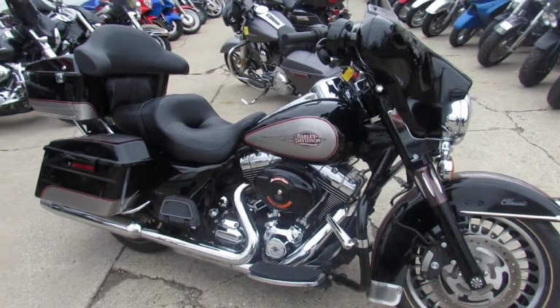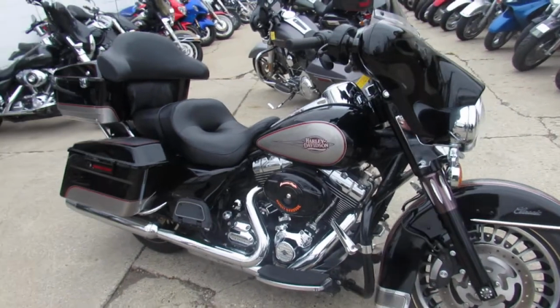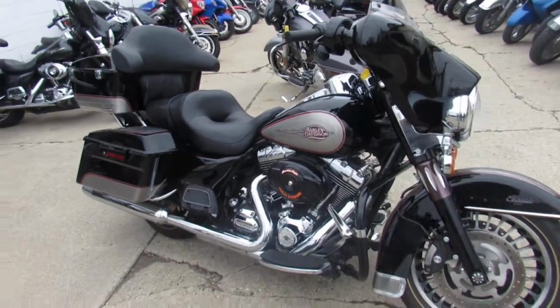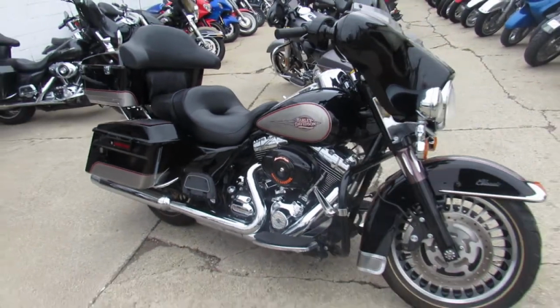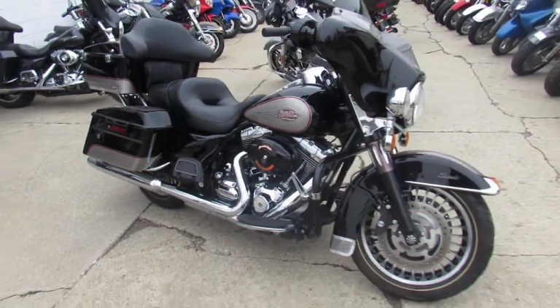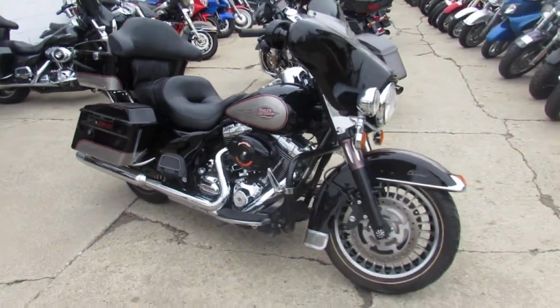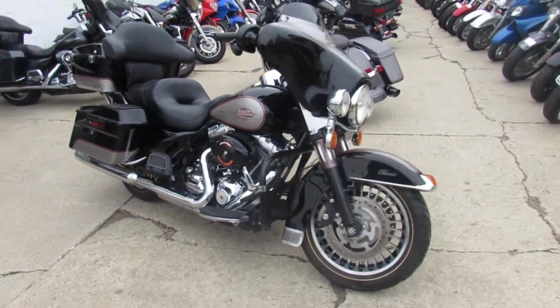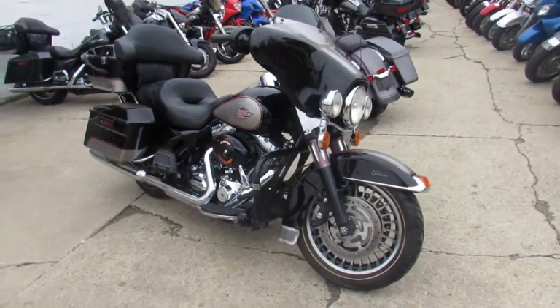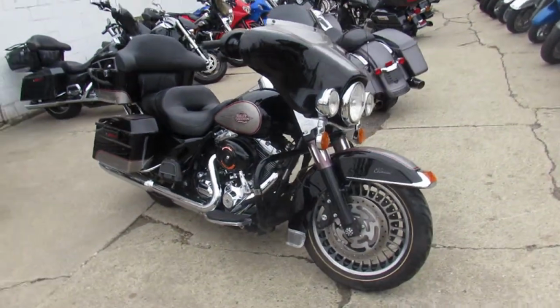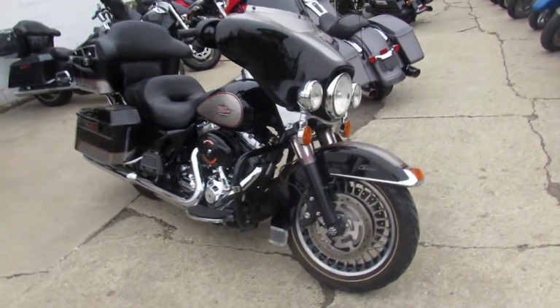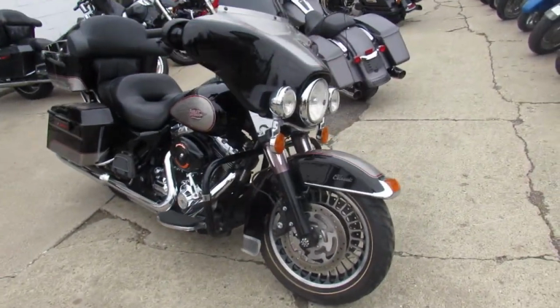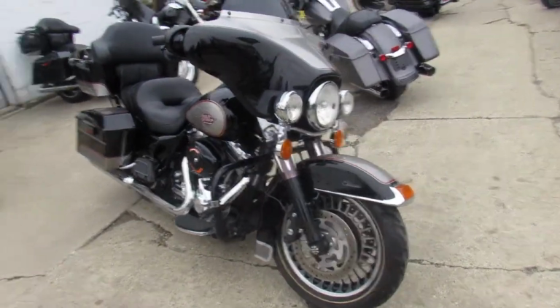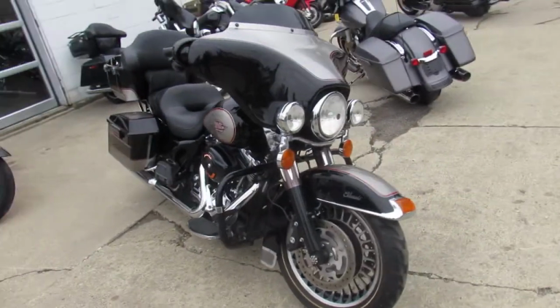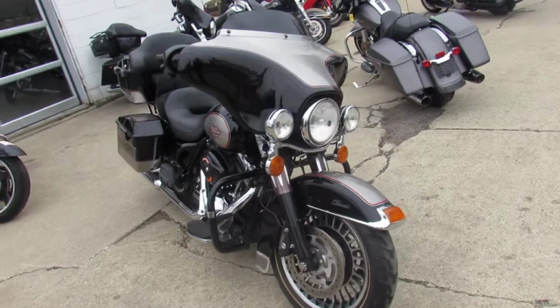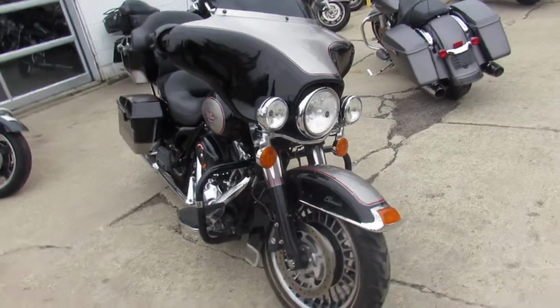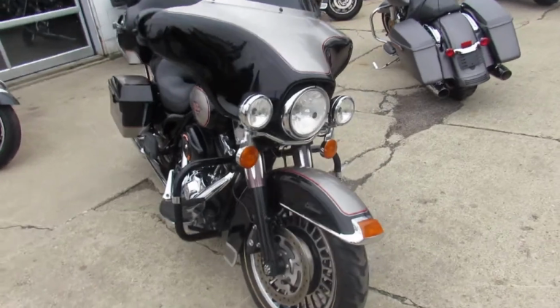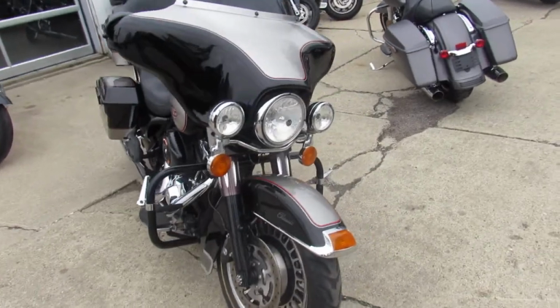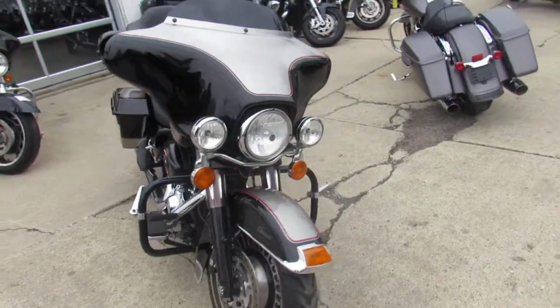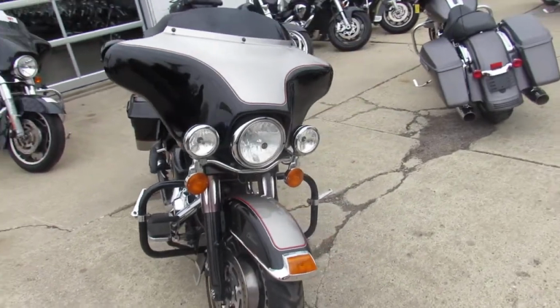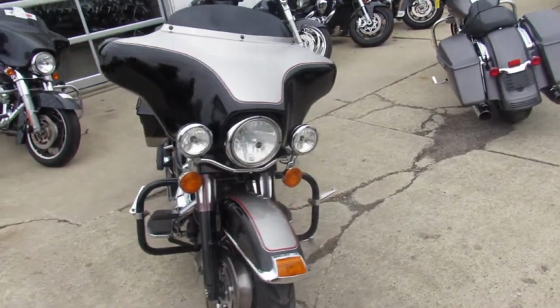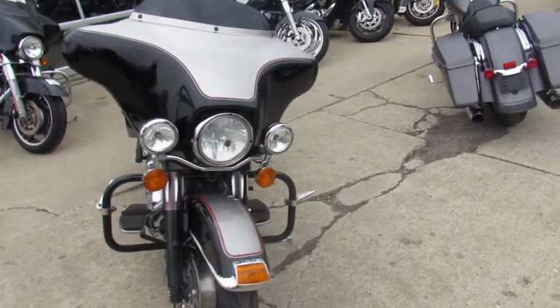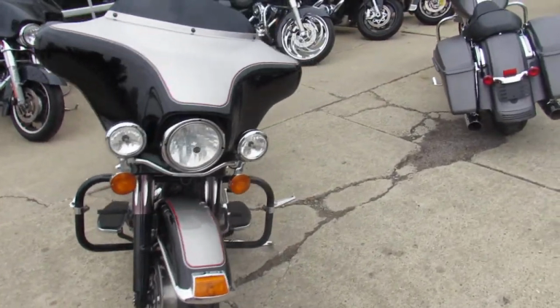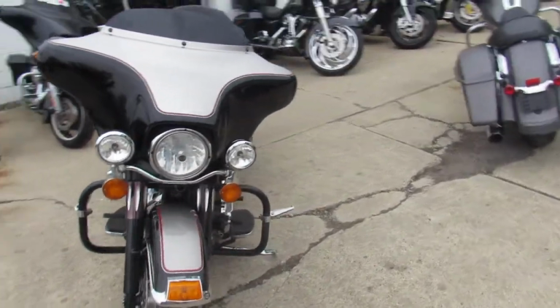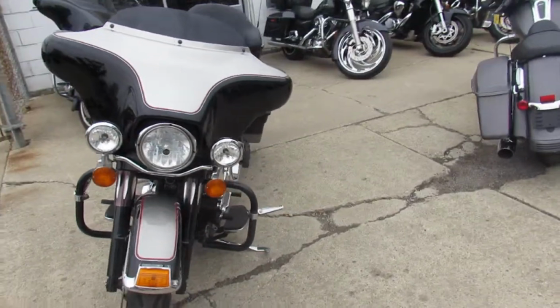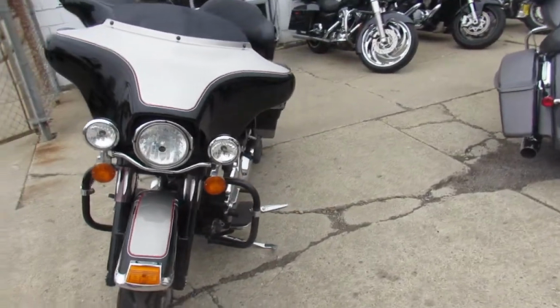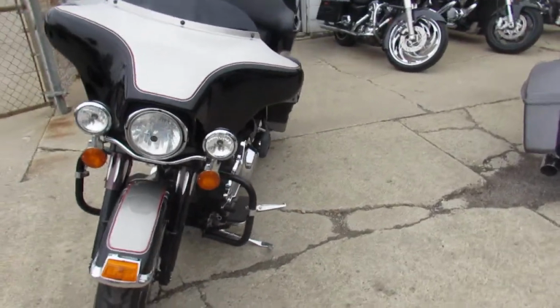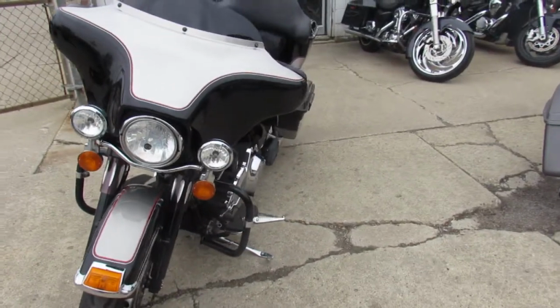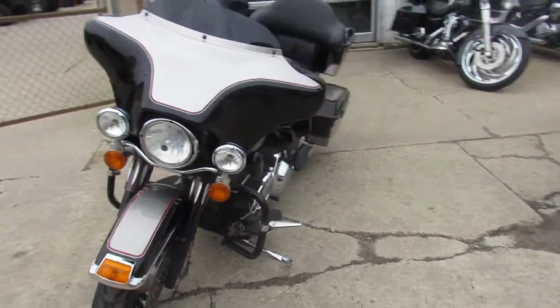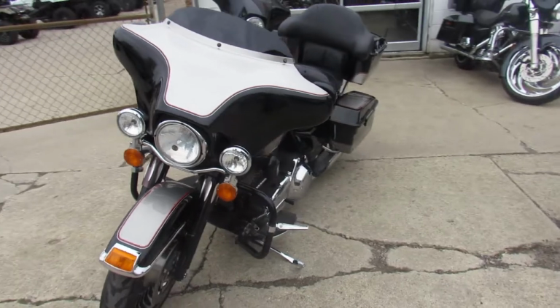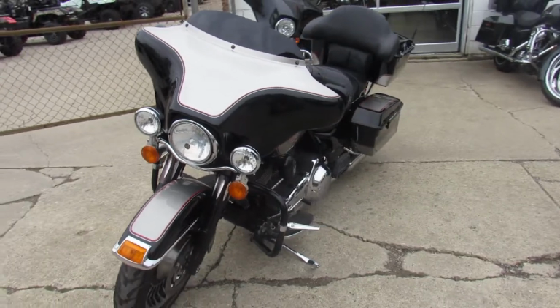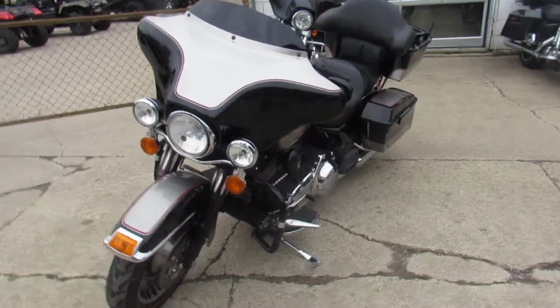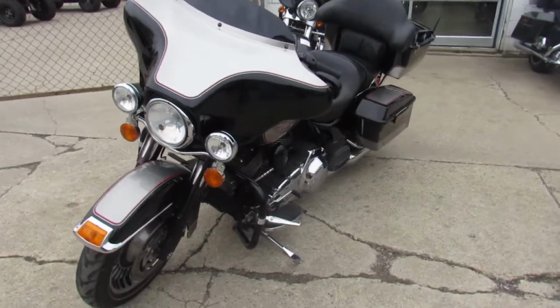Hey guys, it's Approval Powersports. We've got a real nice looking Electric Glide Classic here for sale. It's a 2009 Harley-Davidson Electric Glide Classic. It's one good looking bike.